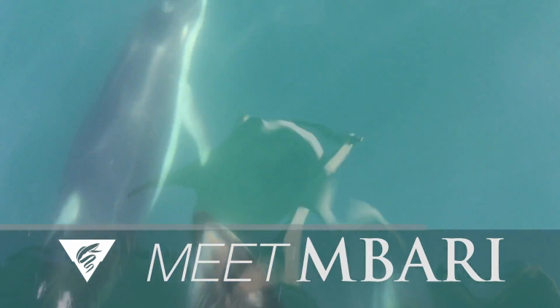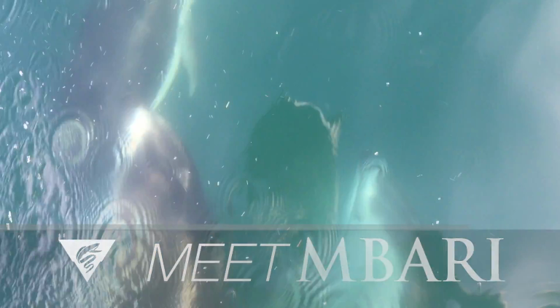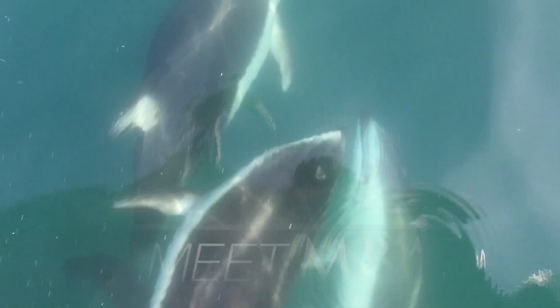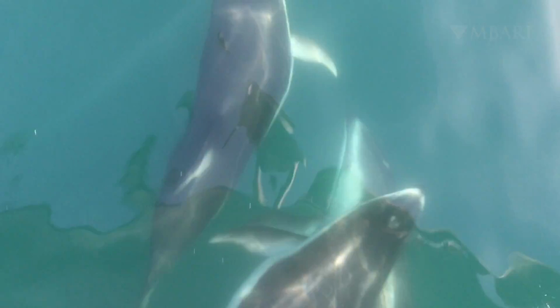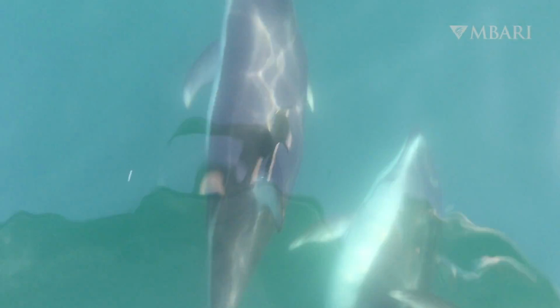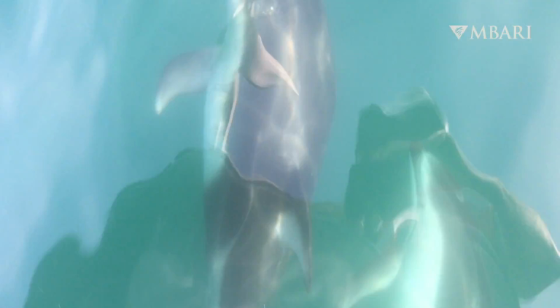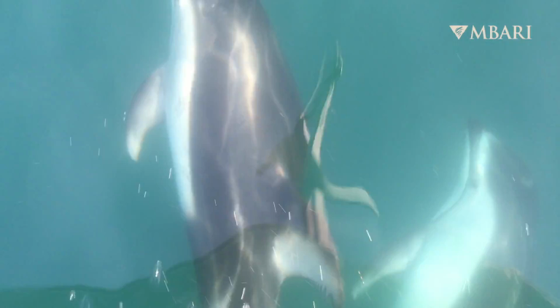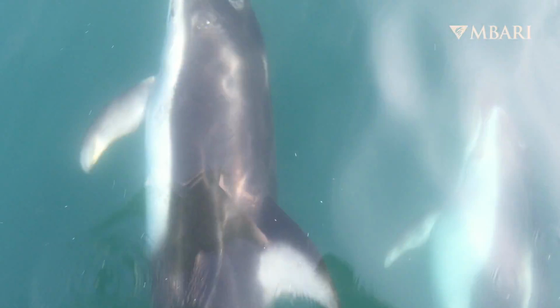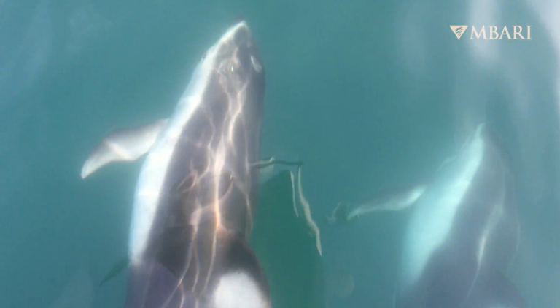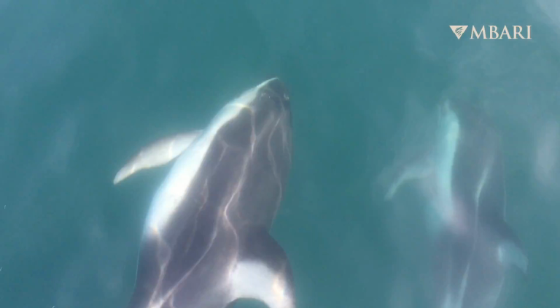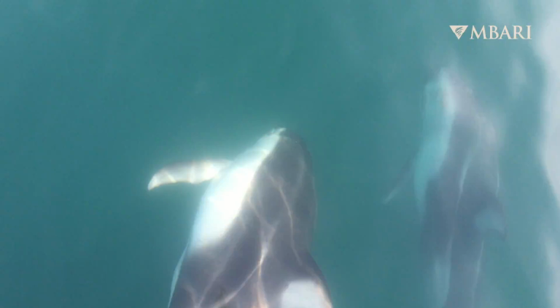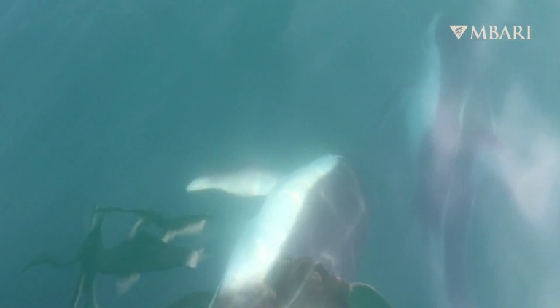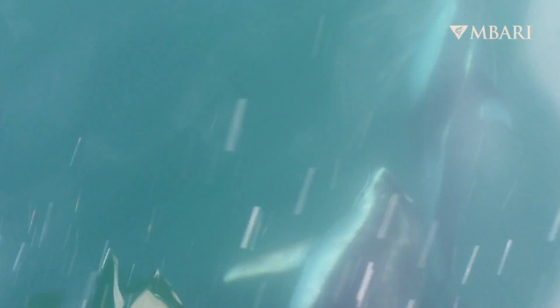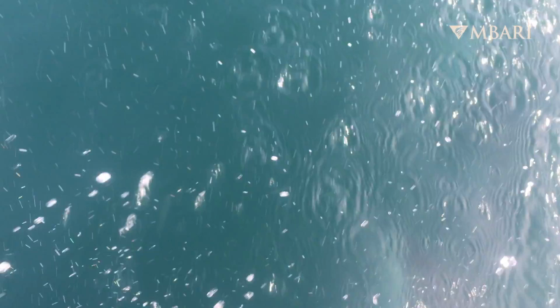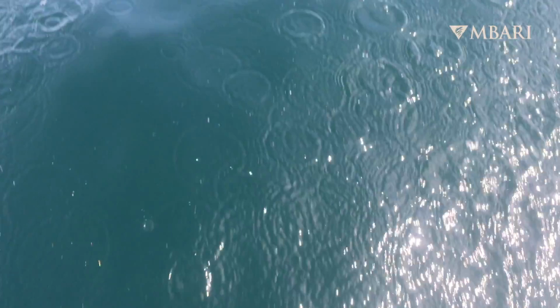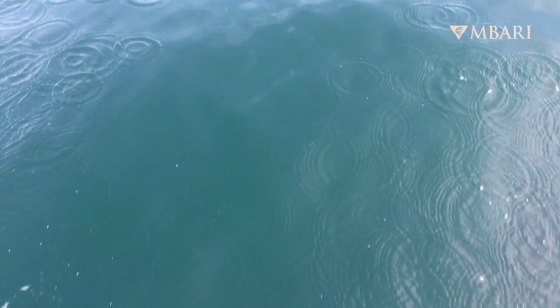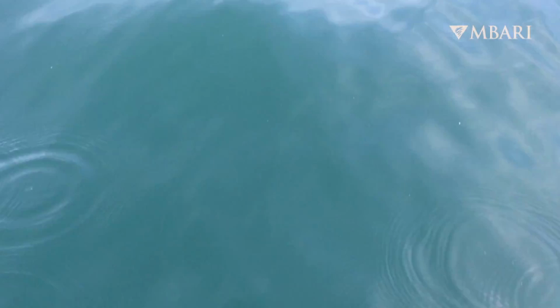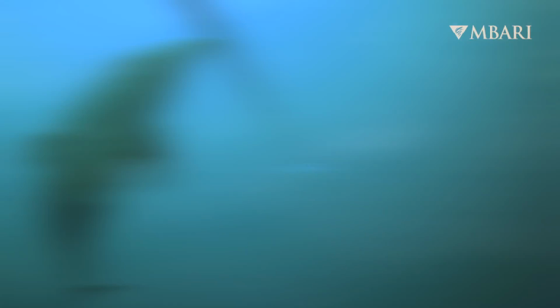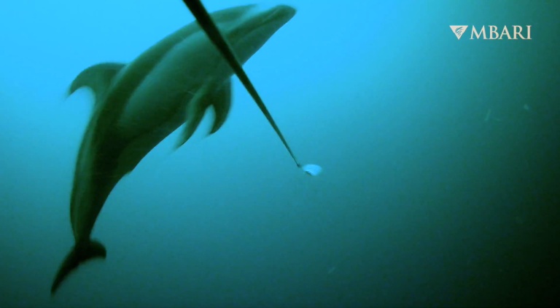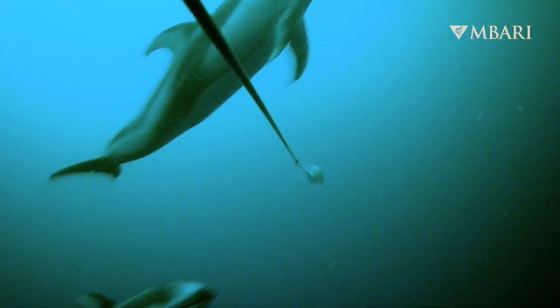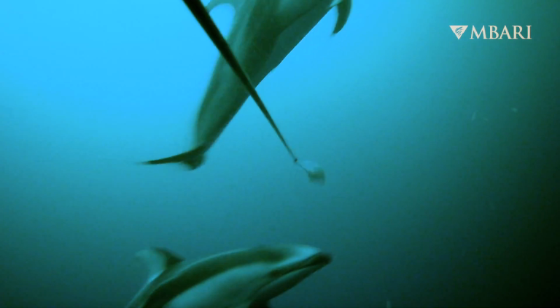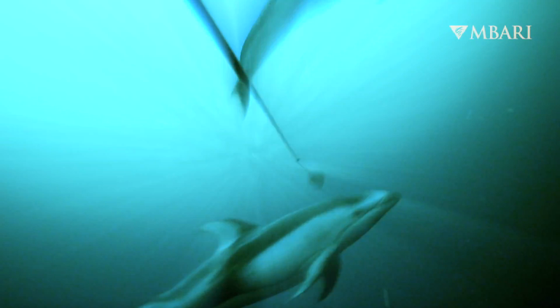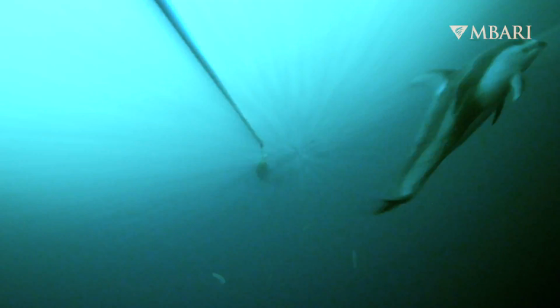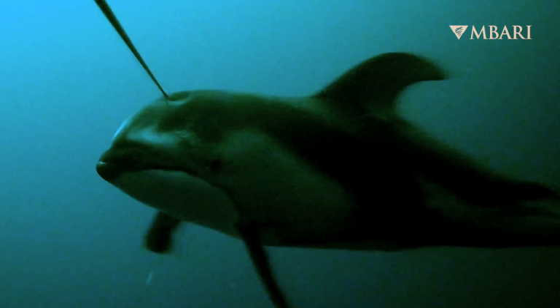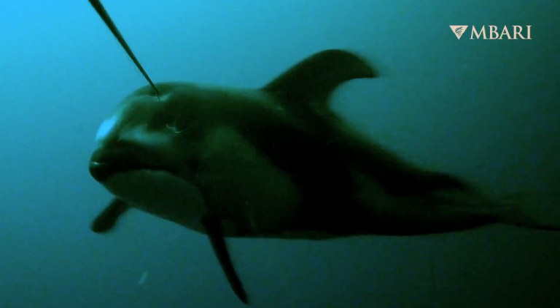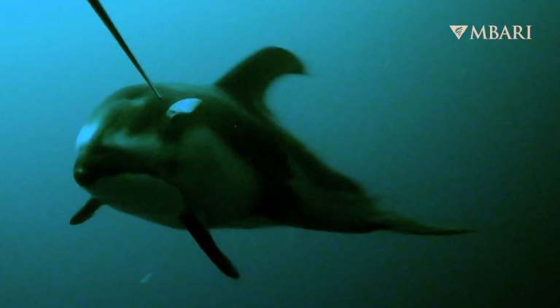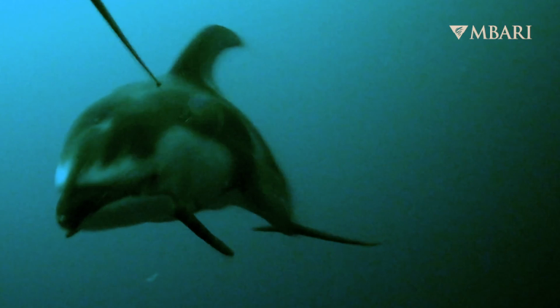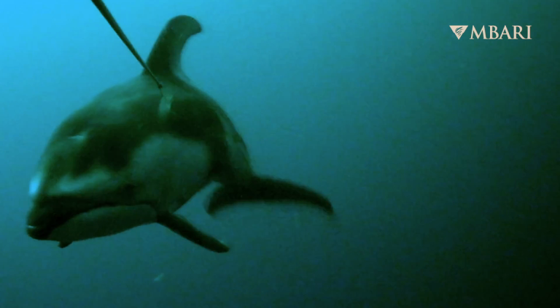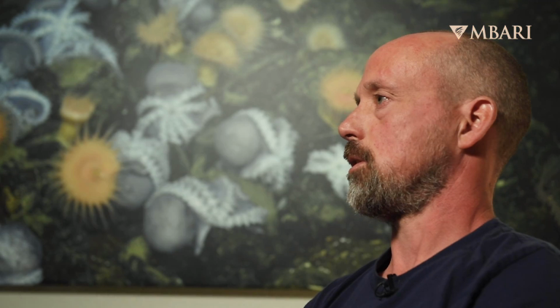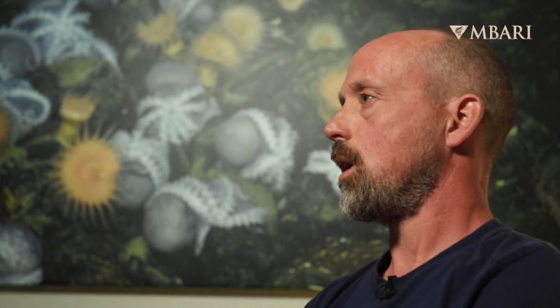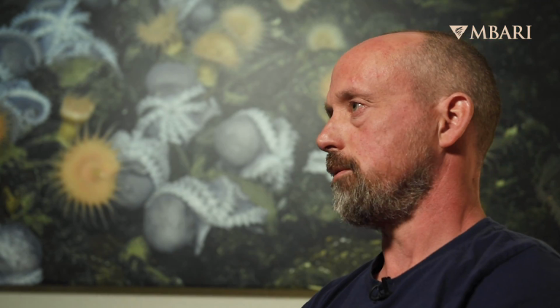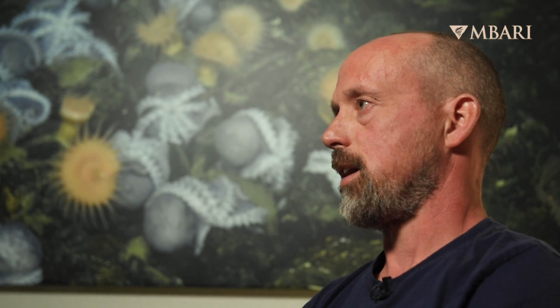Marine predators are very challenging to study. They're very rare, they're highly dispersed, they're very mobile, and the ocean is incredibly vast.